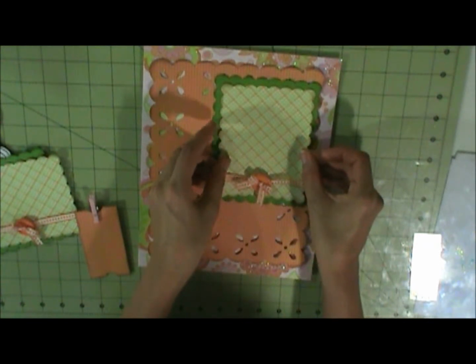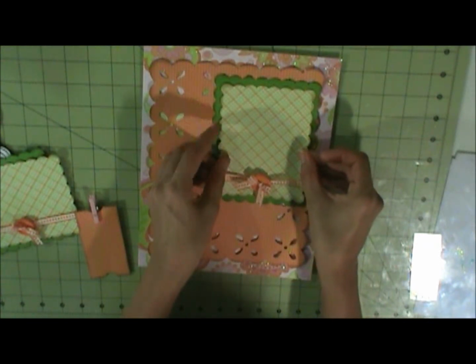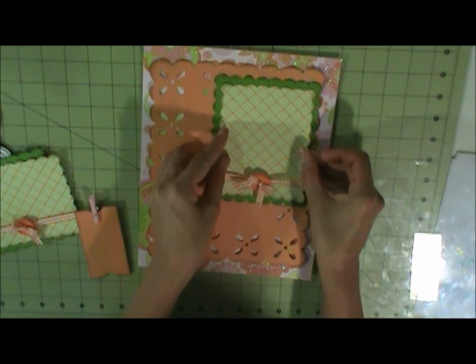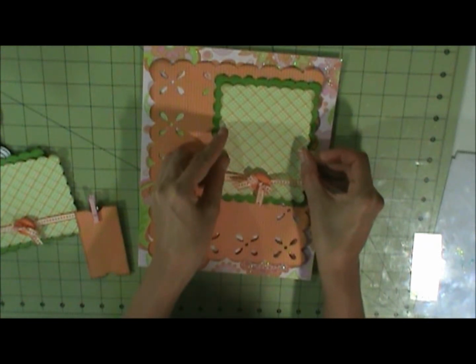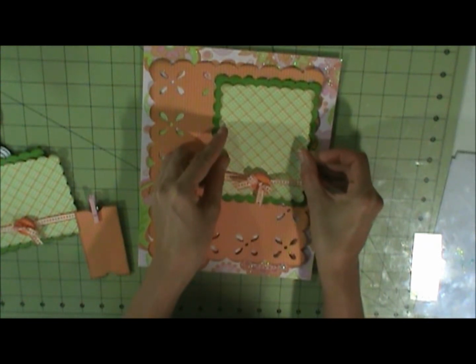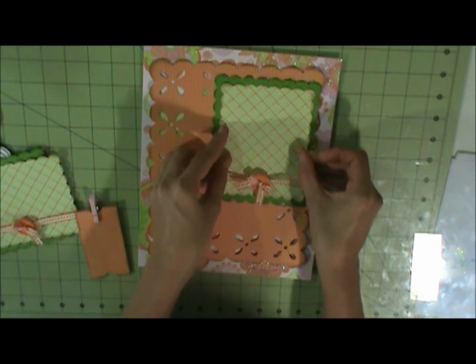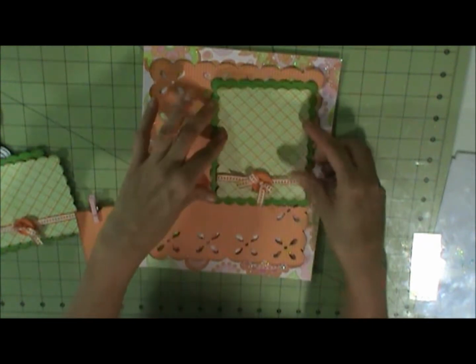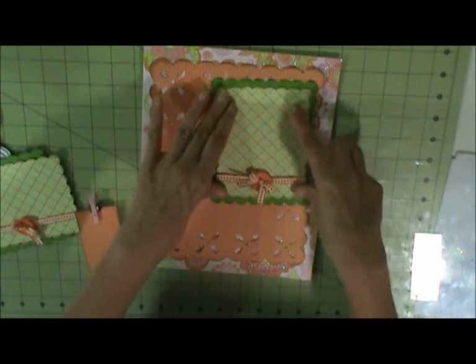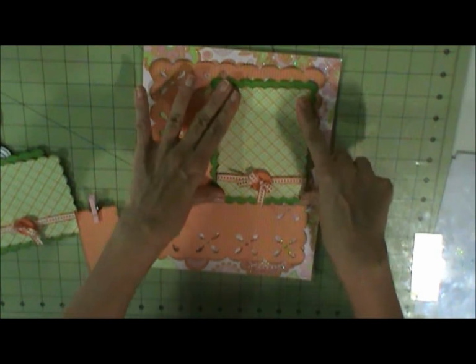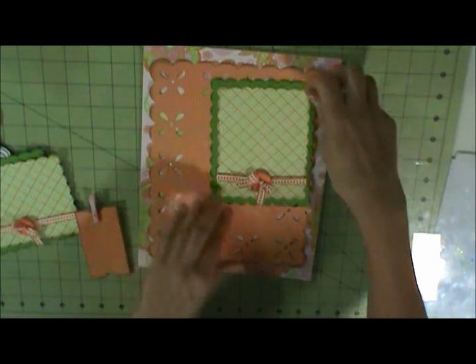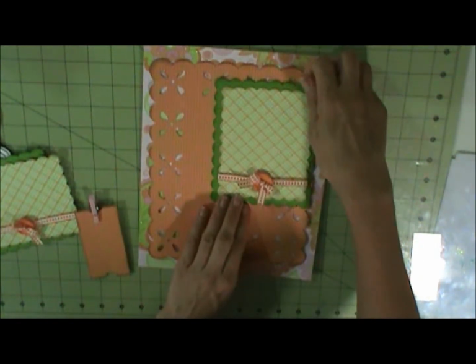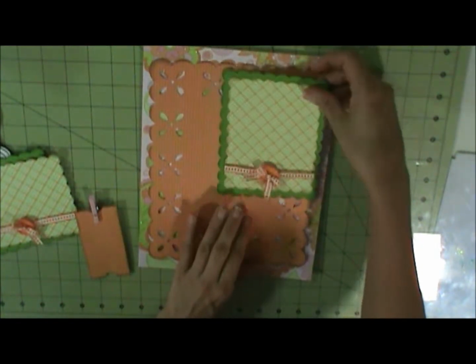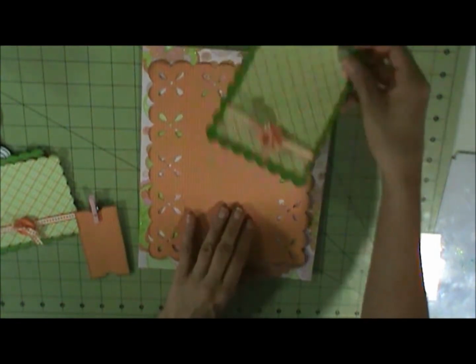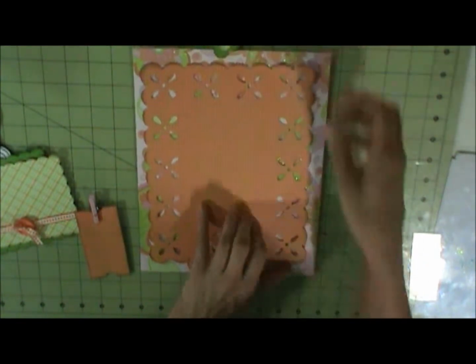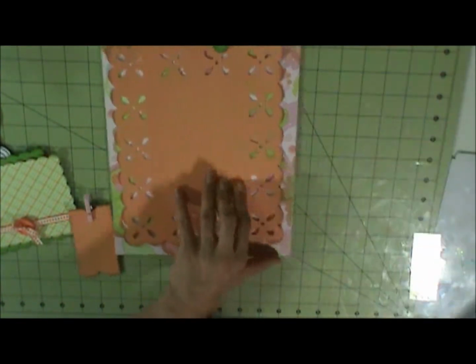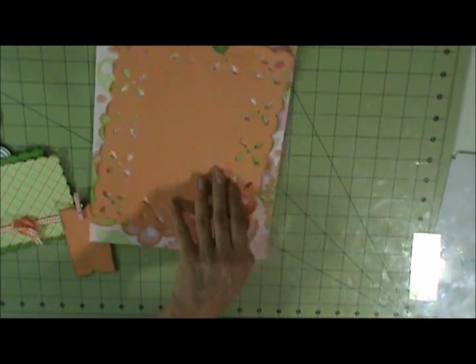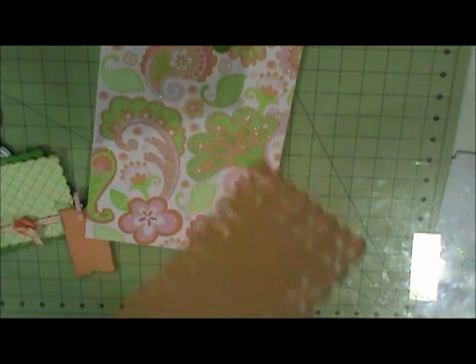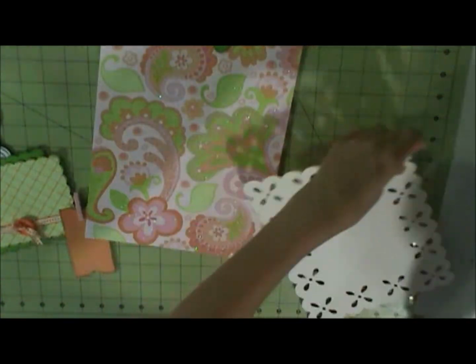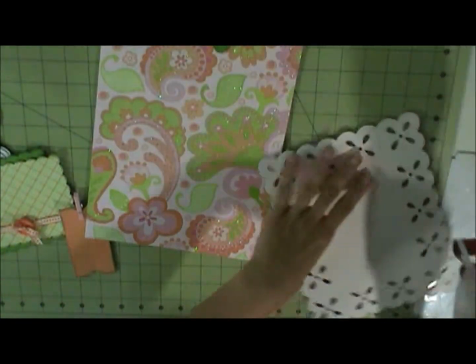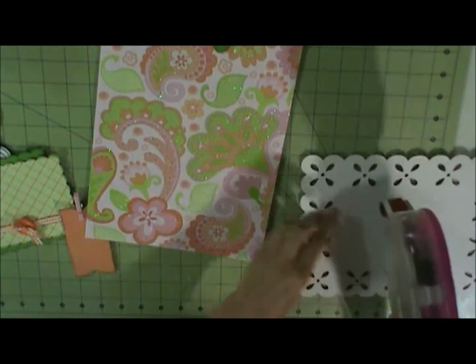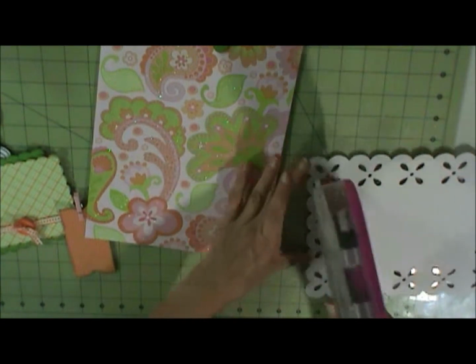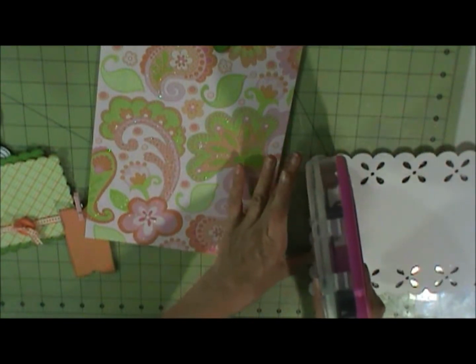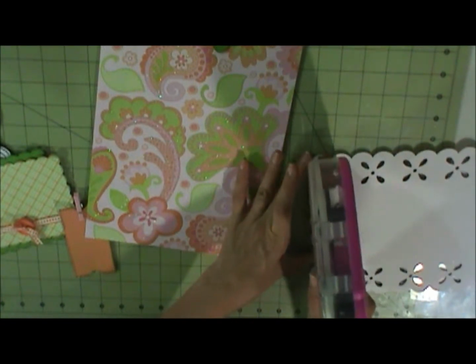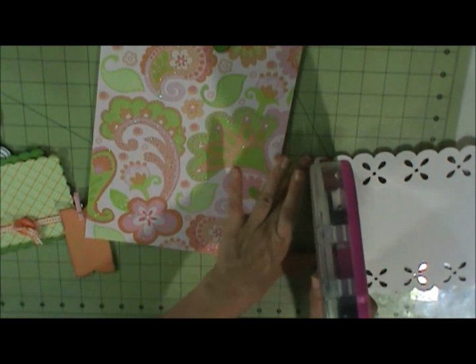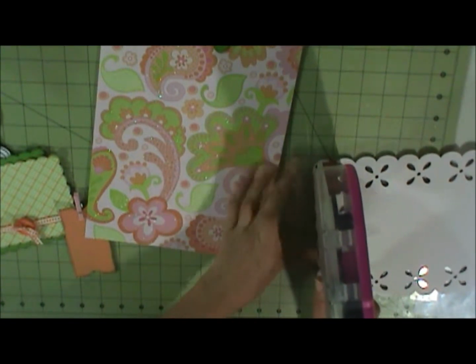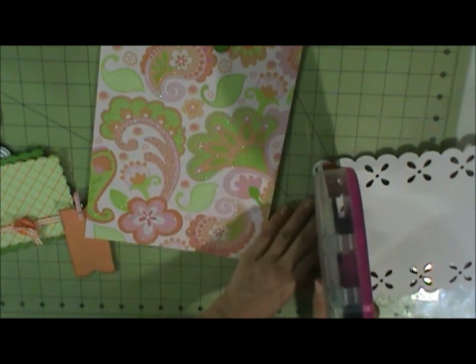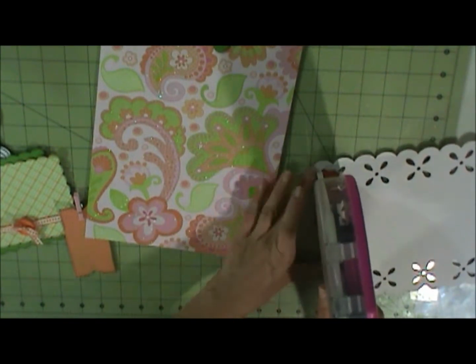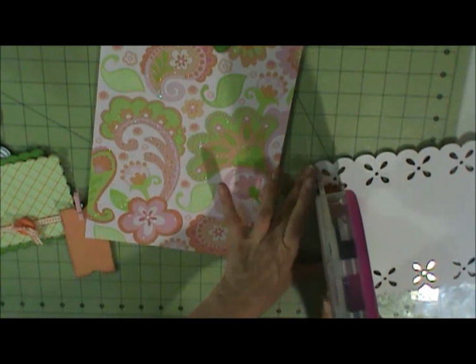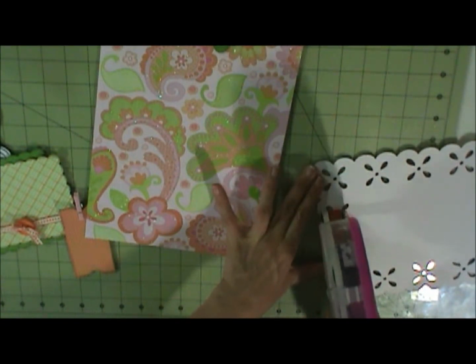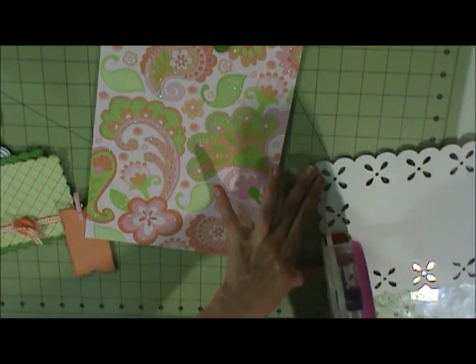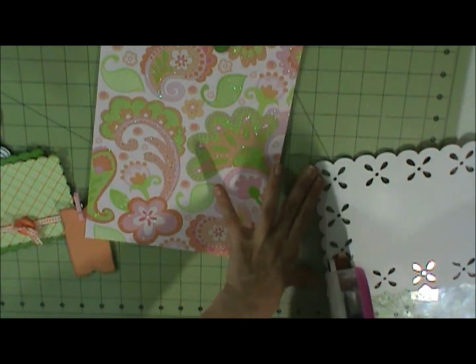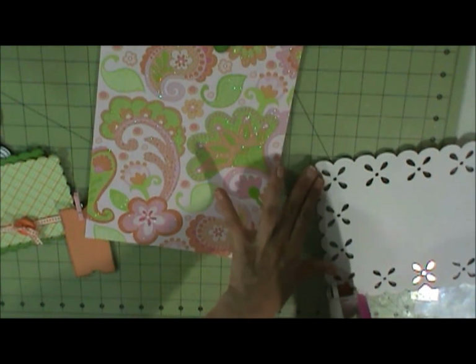Because I like to have this card stock. I'm just going to kind of go across.